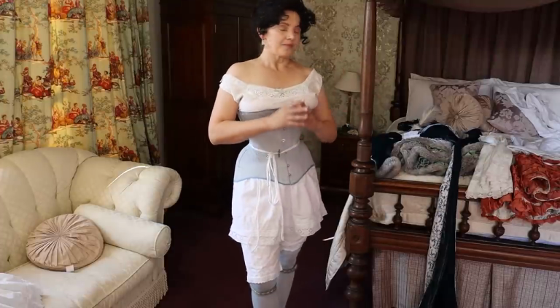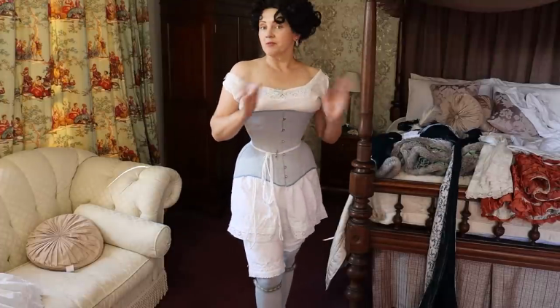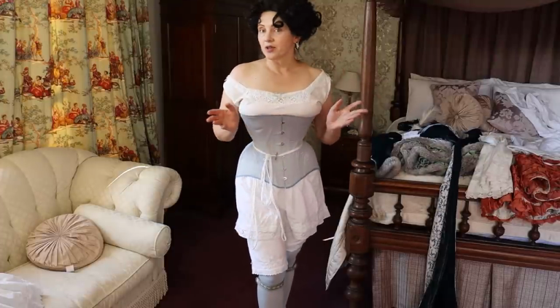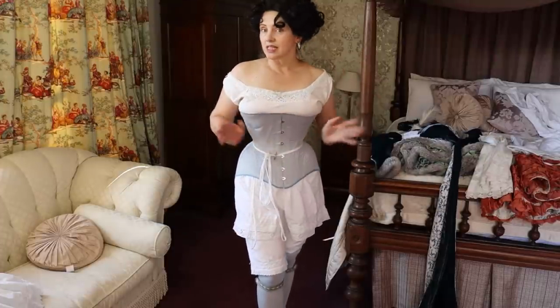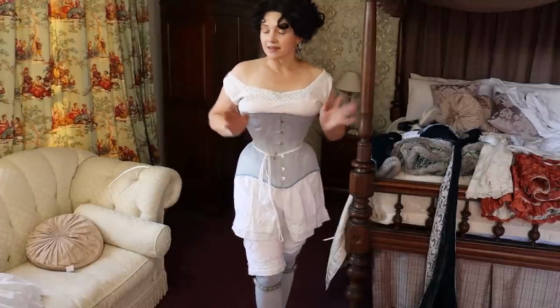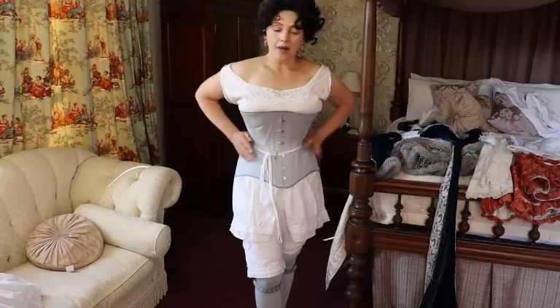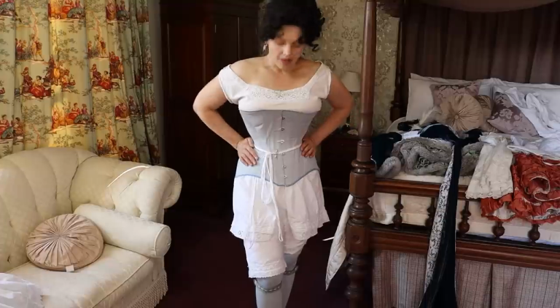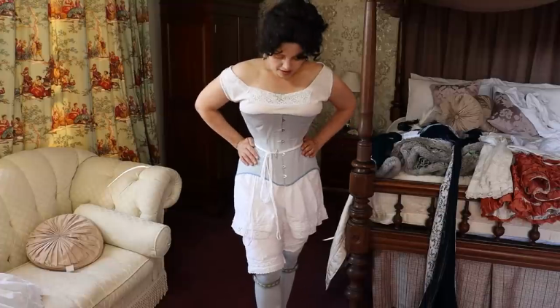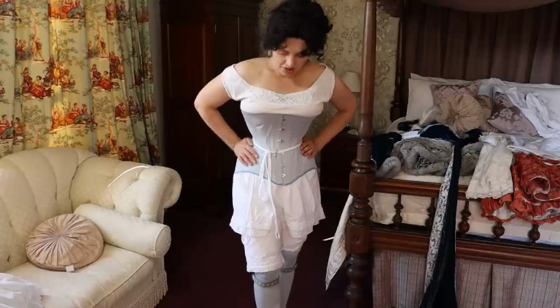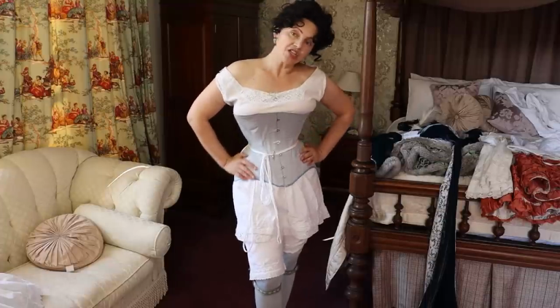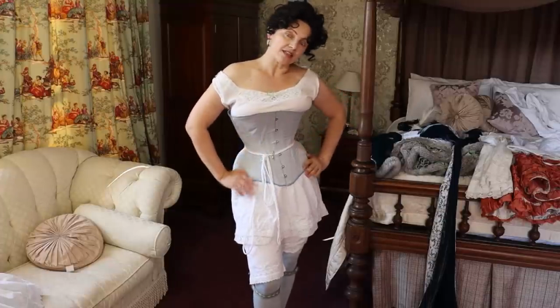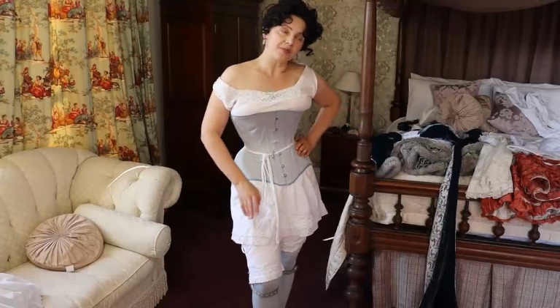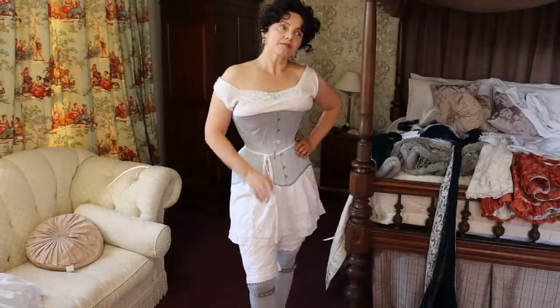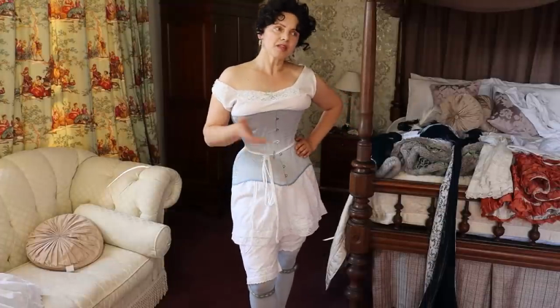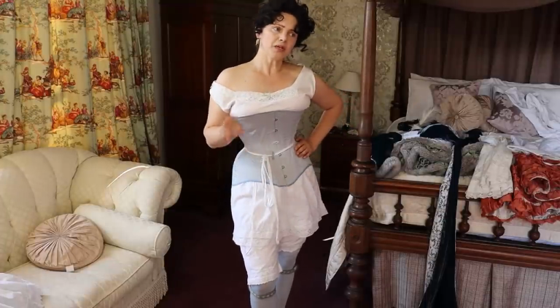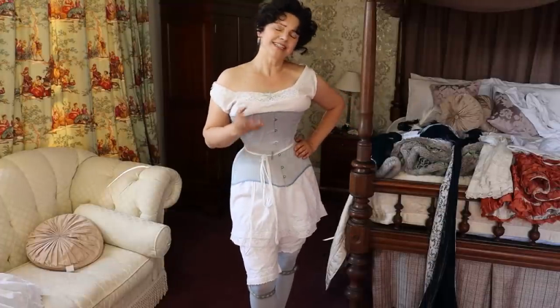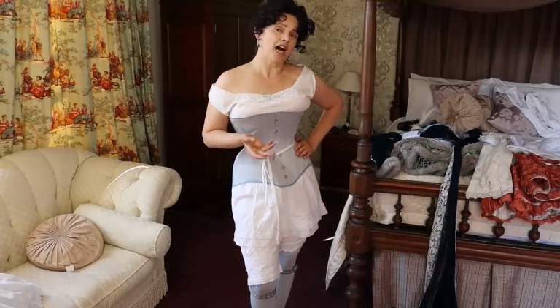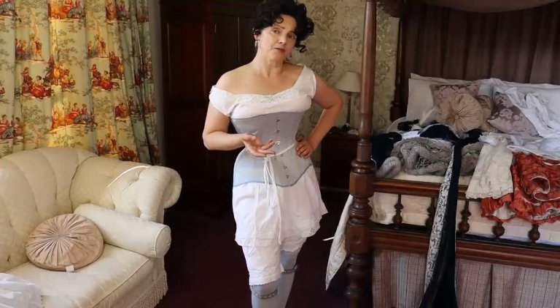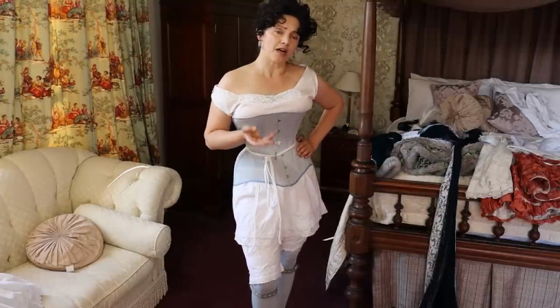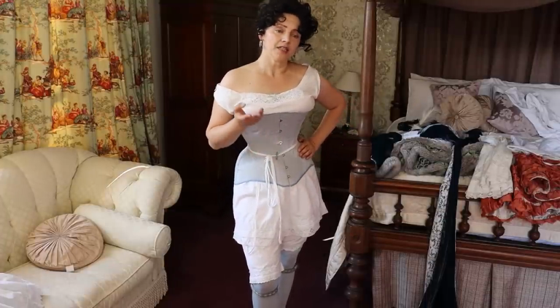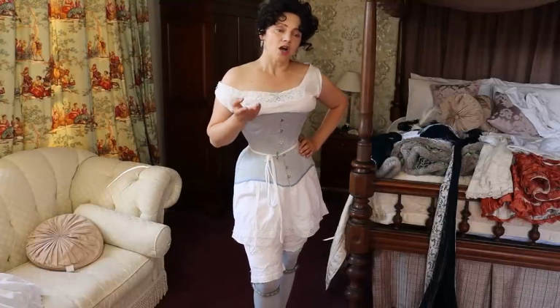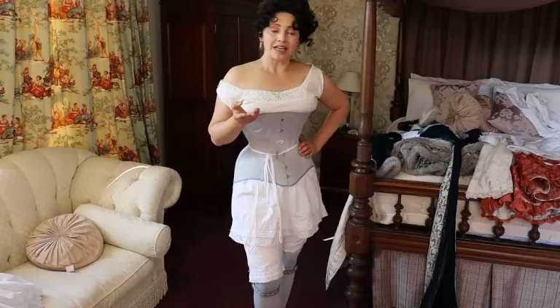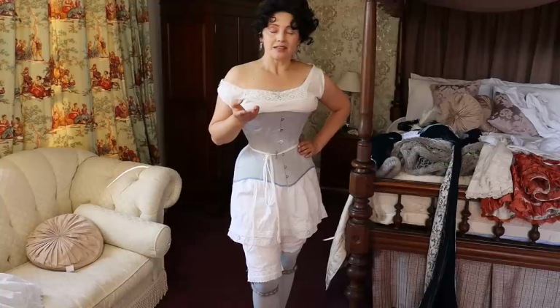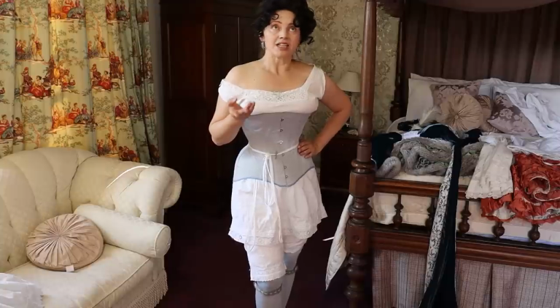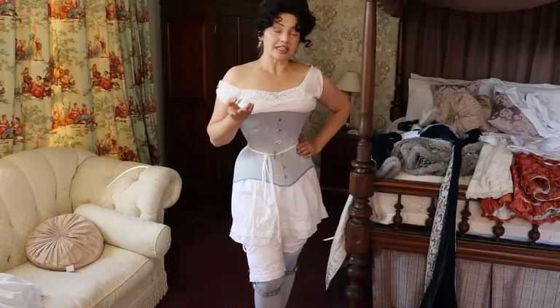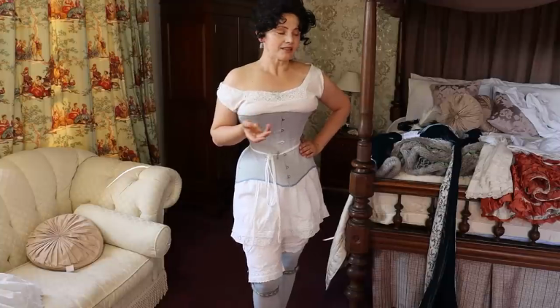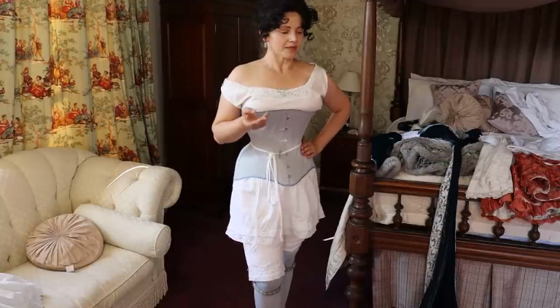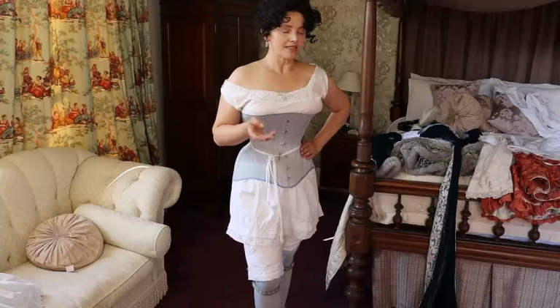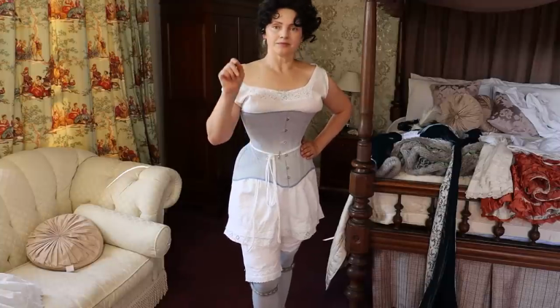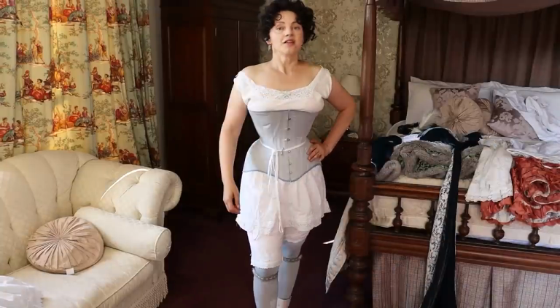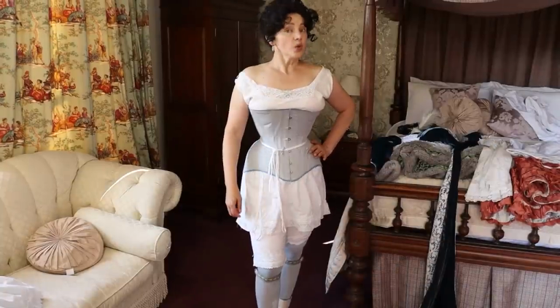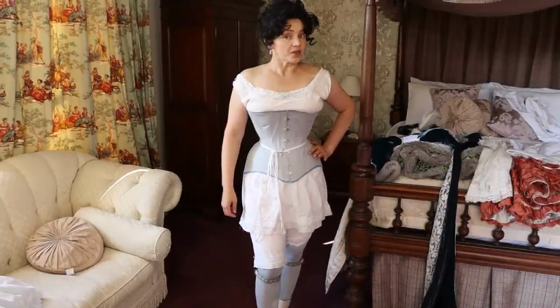We'll have a look at what's underneath, and what is really changing at that time — as we're looking at the second half of the 1890s — is the corsetry.